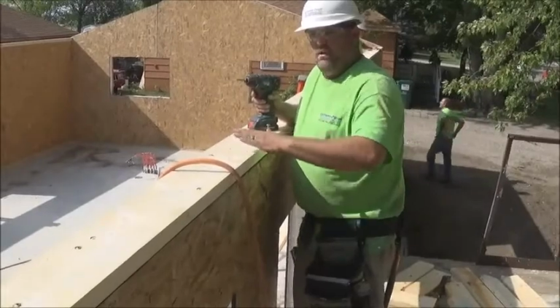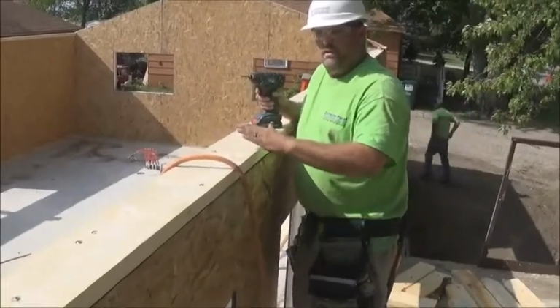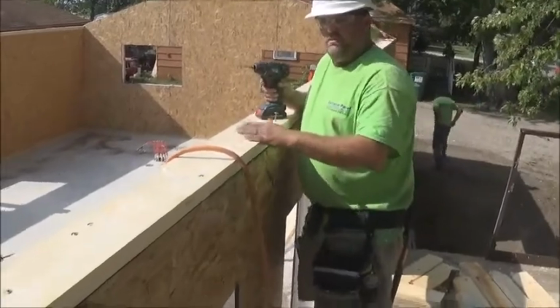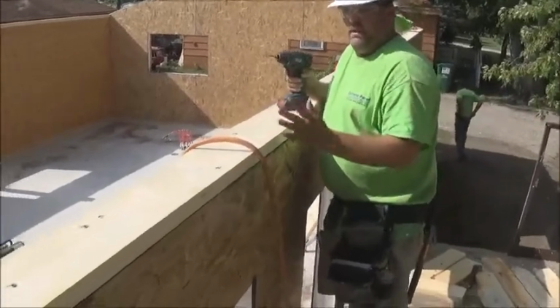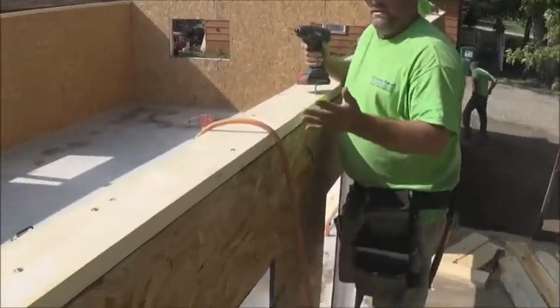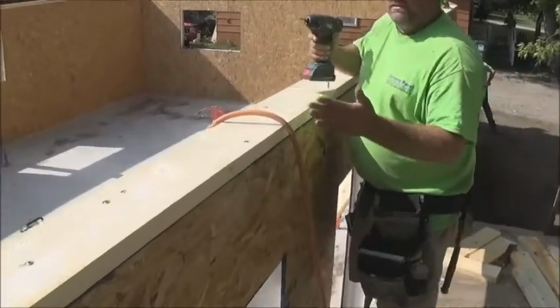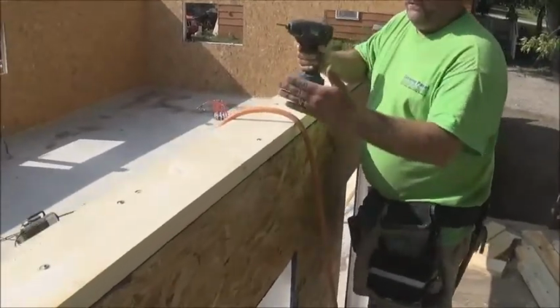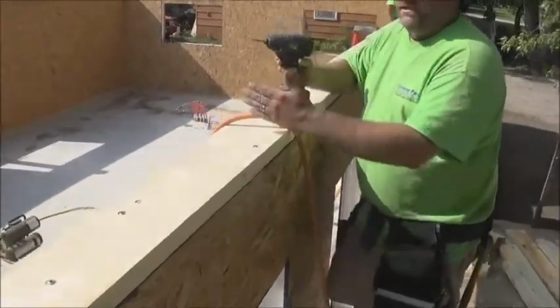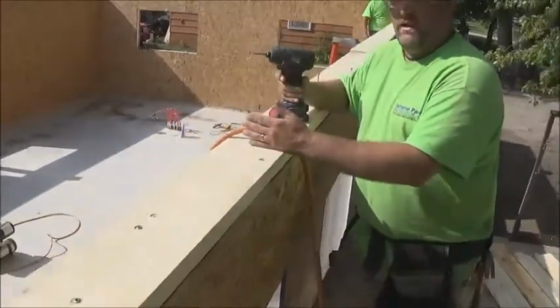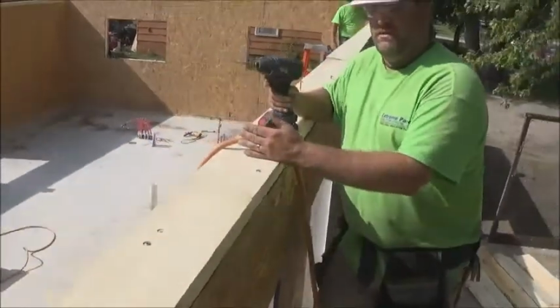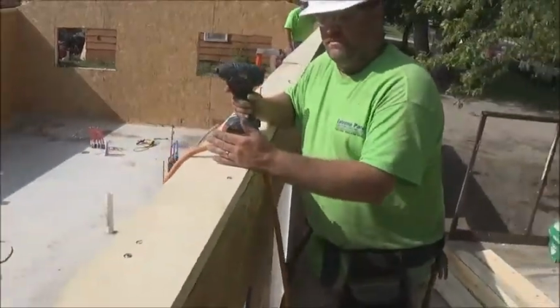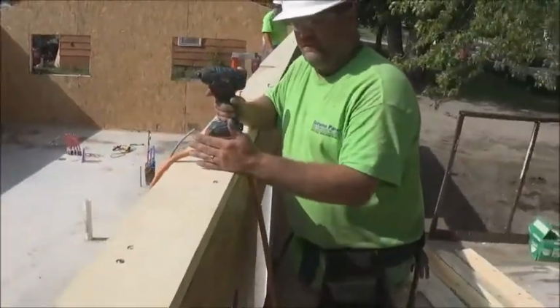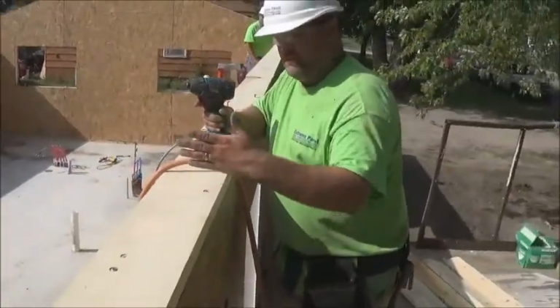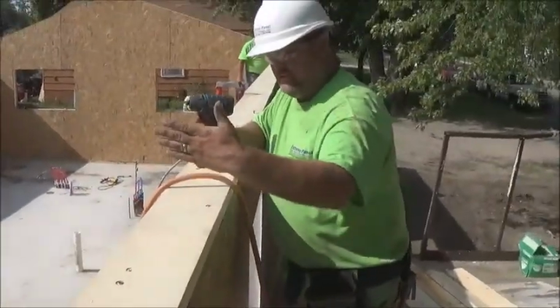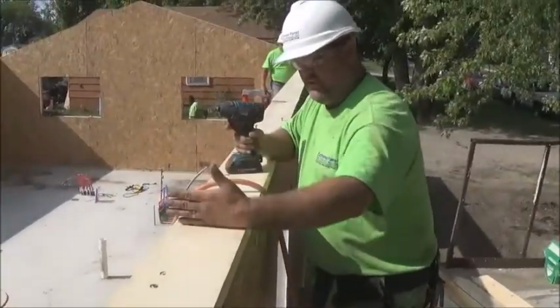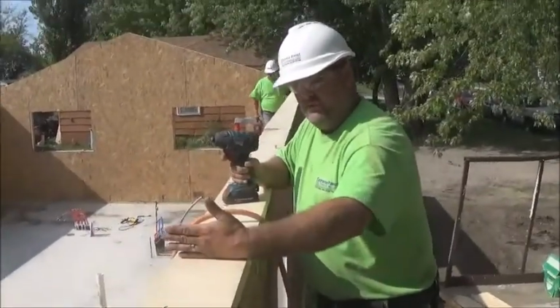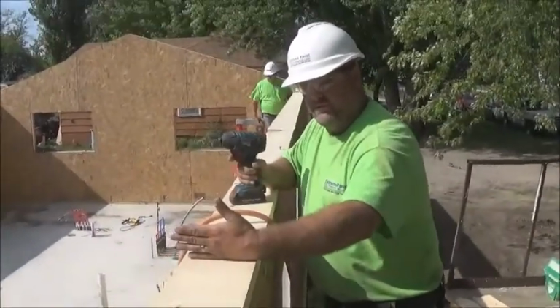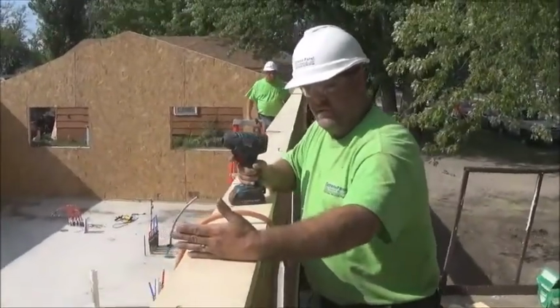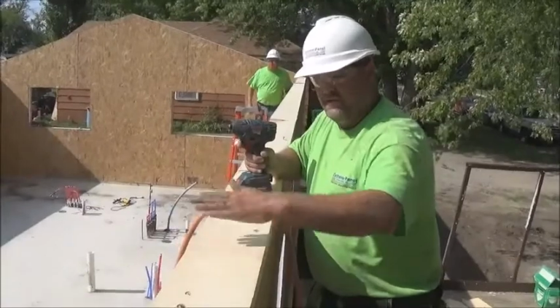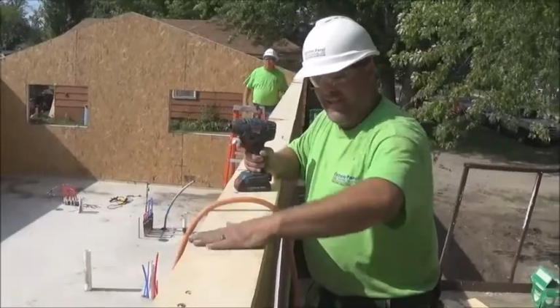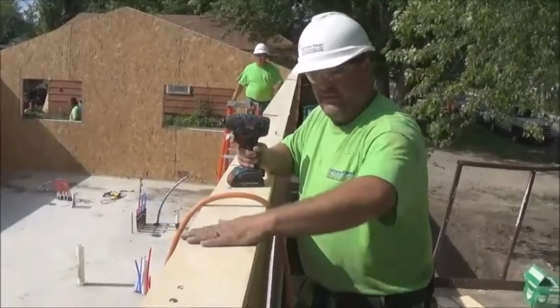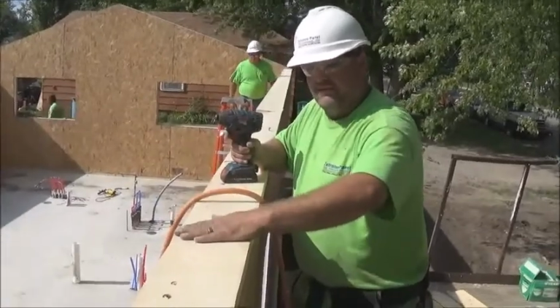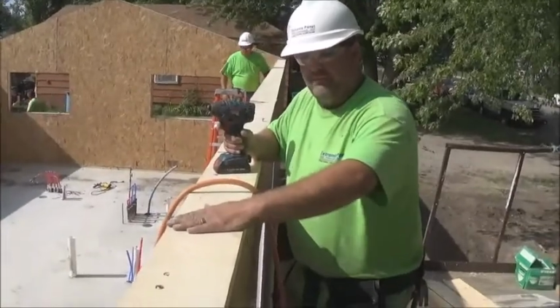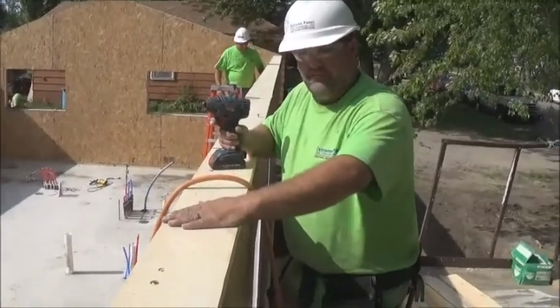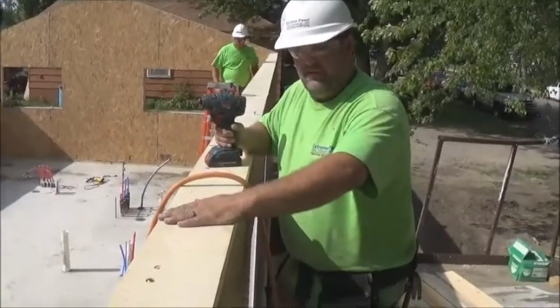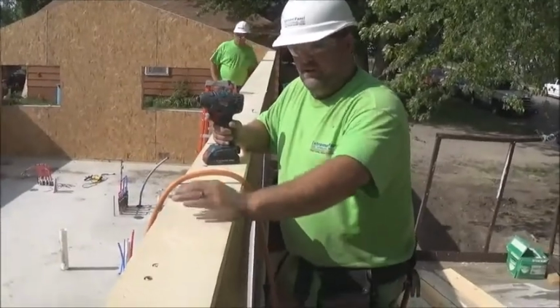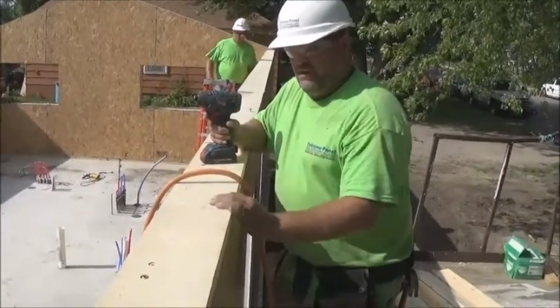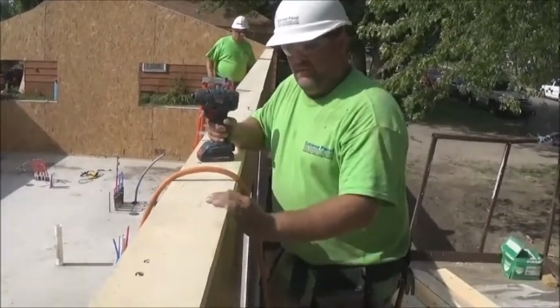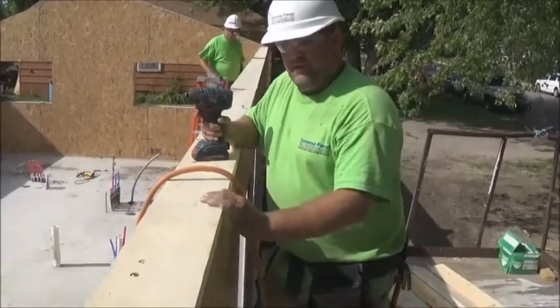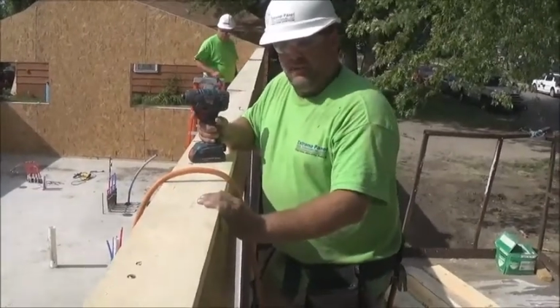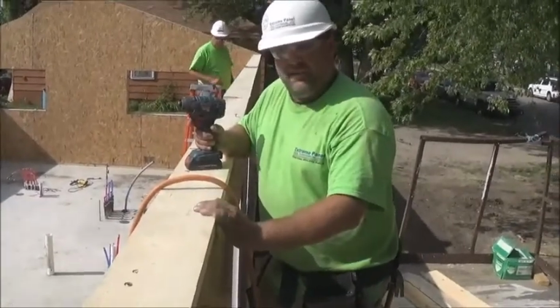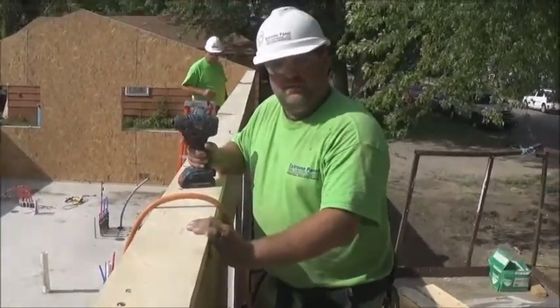We have a unique detail on this house with a different wall wedge, but if you had a standard truss roof system, this is where you would sit the trusses on top of this top shim plate — we wanted to point that out.